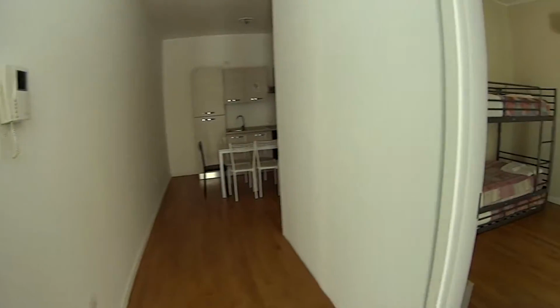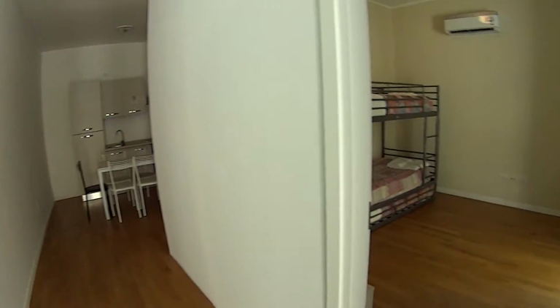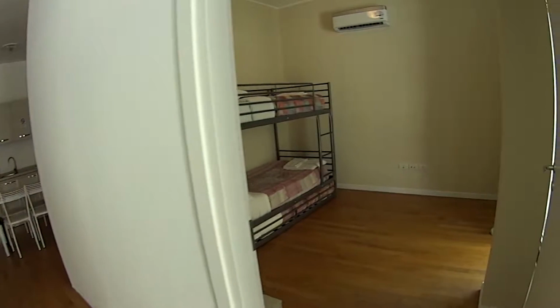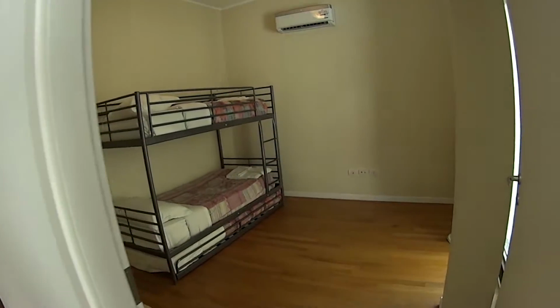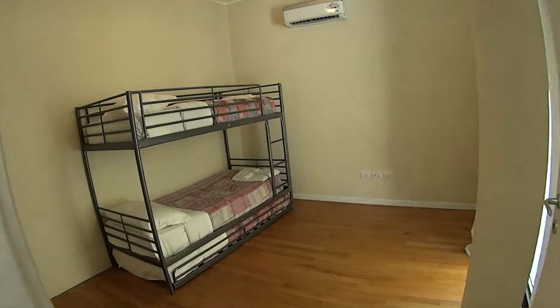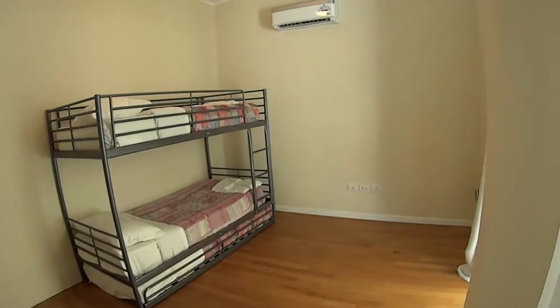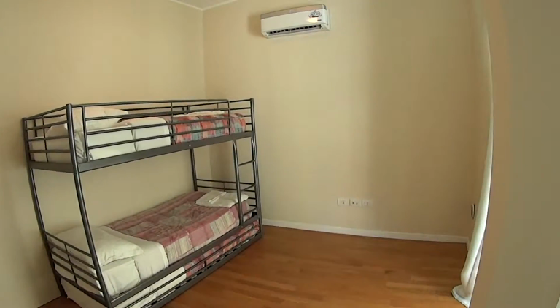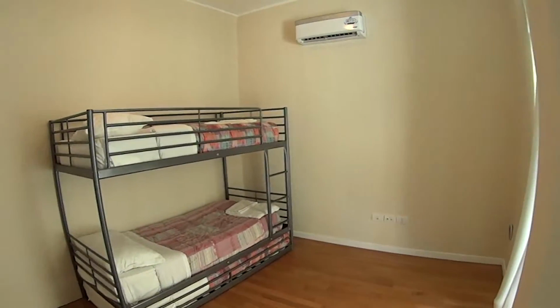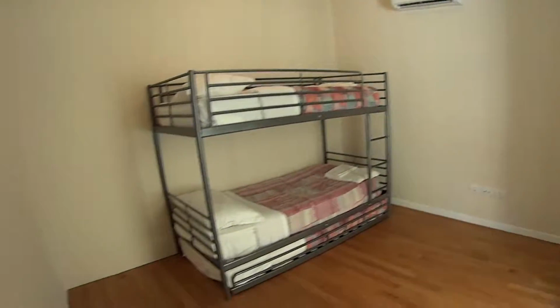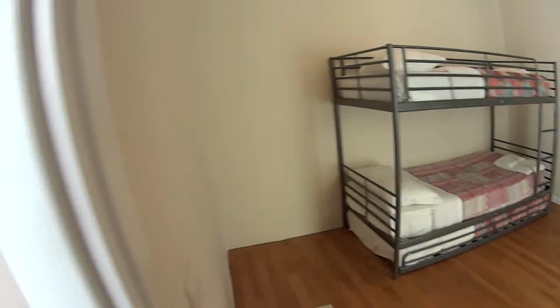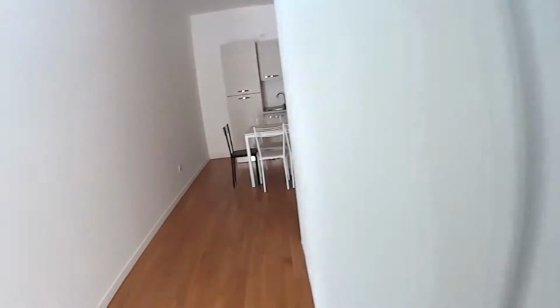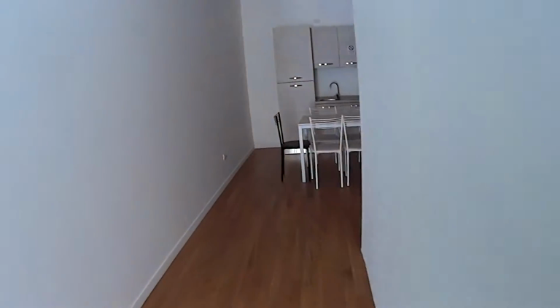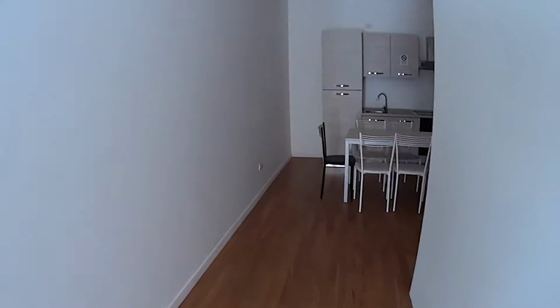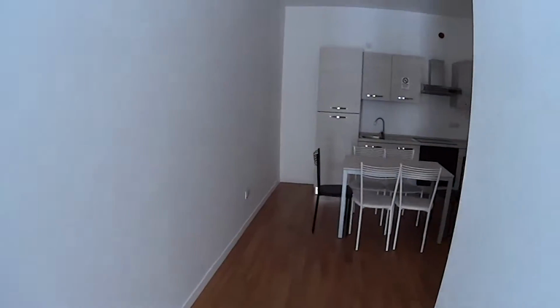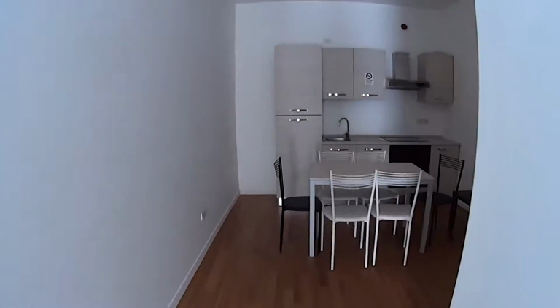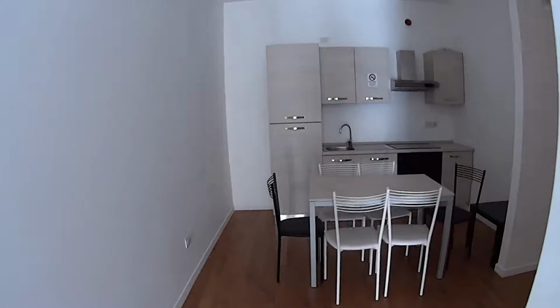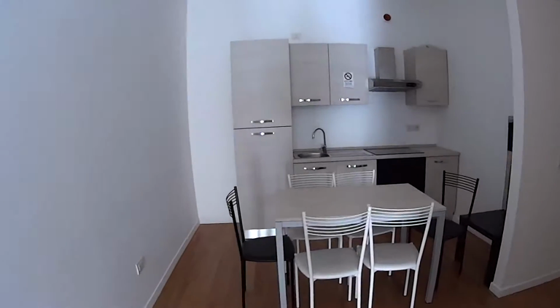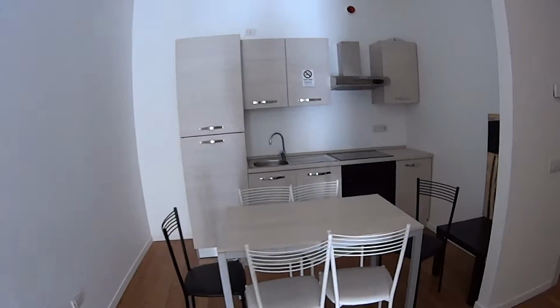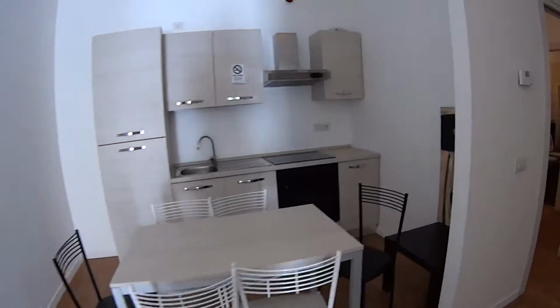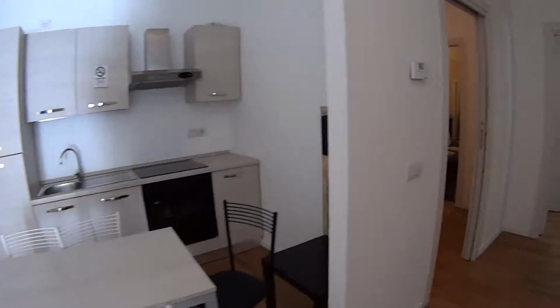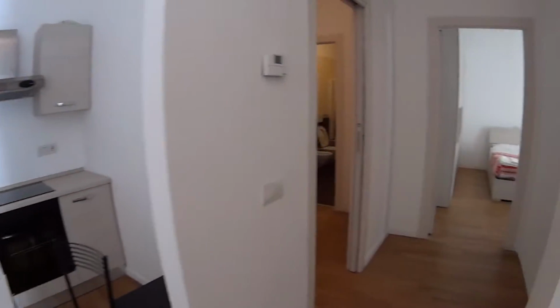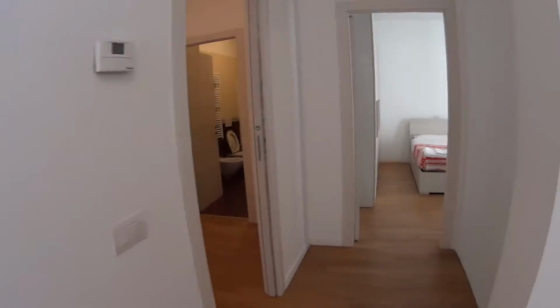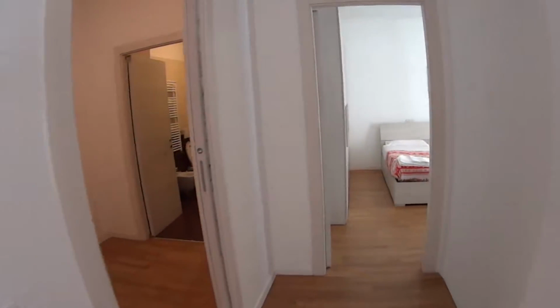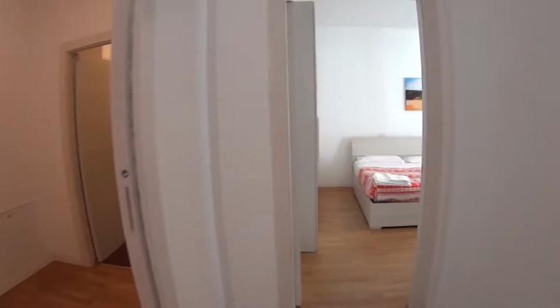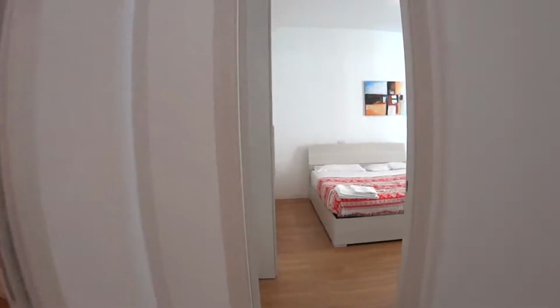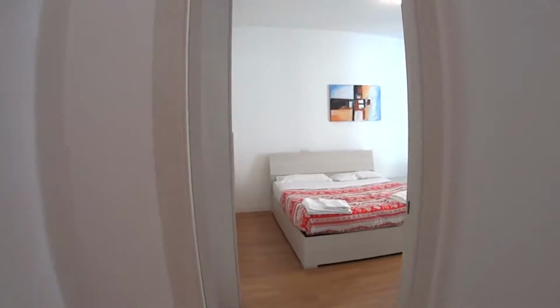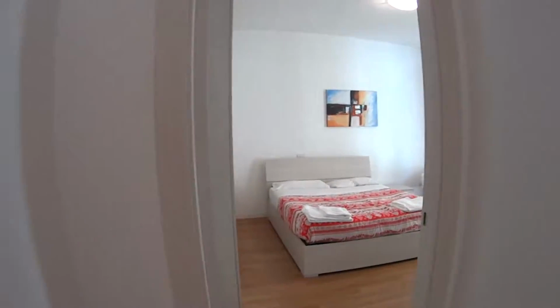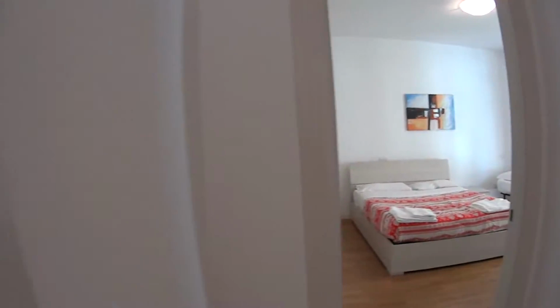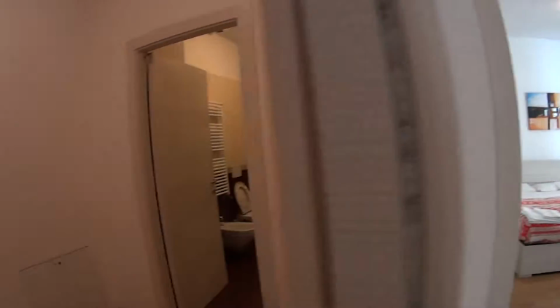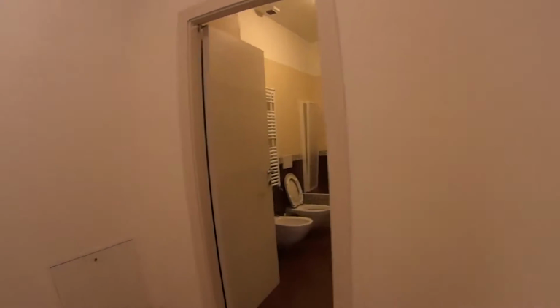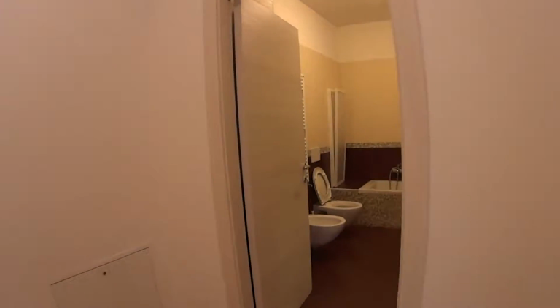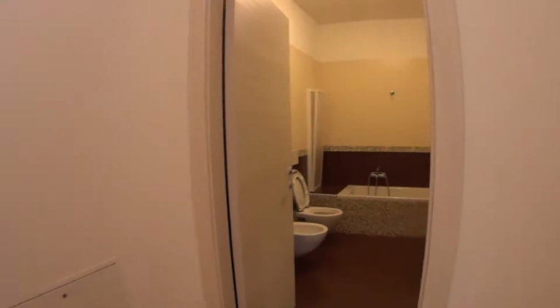The first room that we find on our right is bedroom number one. While proceeding we find first of all the kitchen, then we have bedroom number two and the bathroom right here.